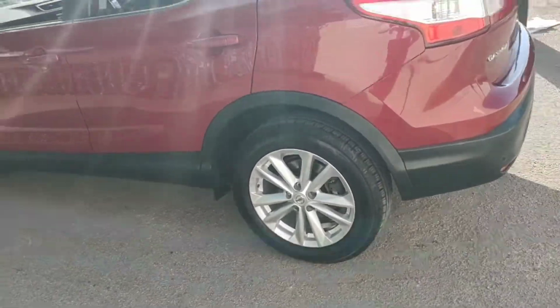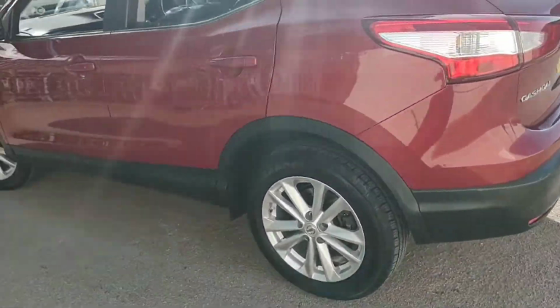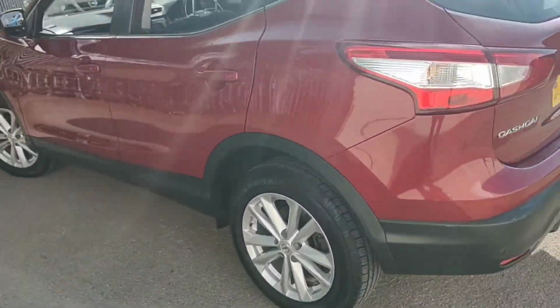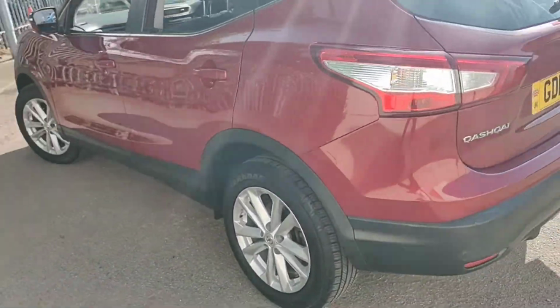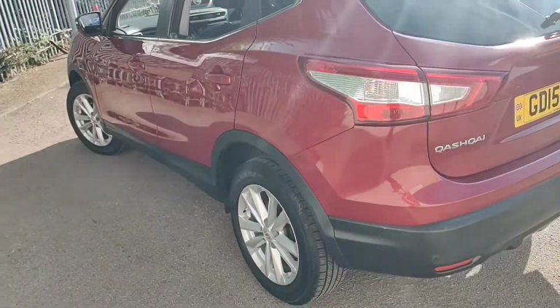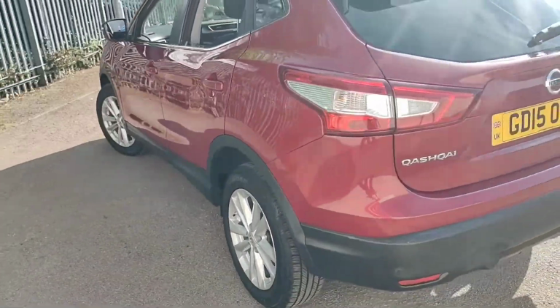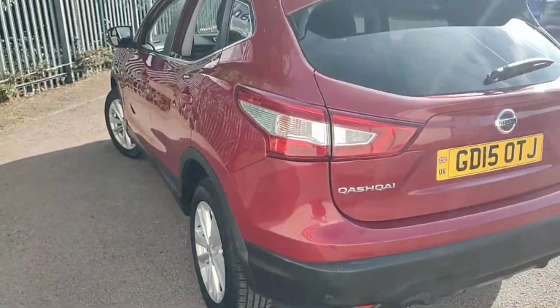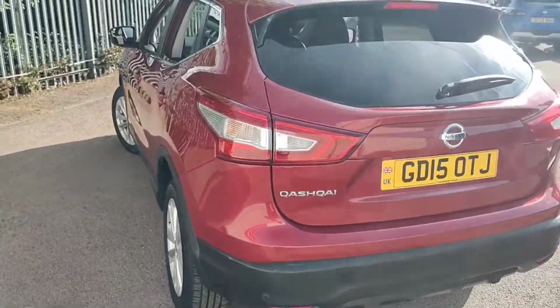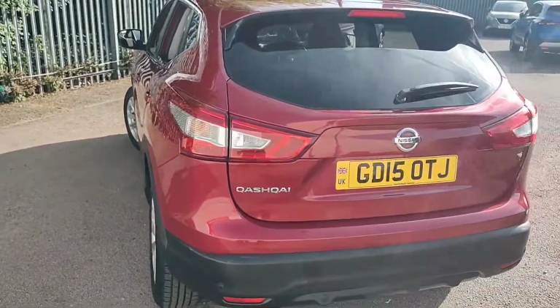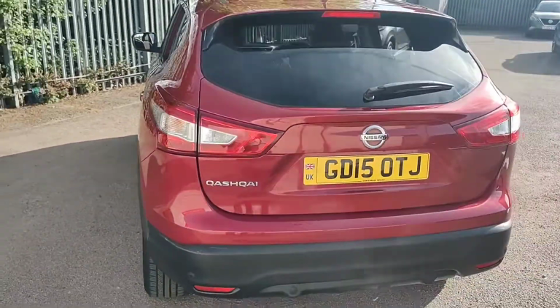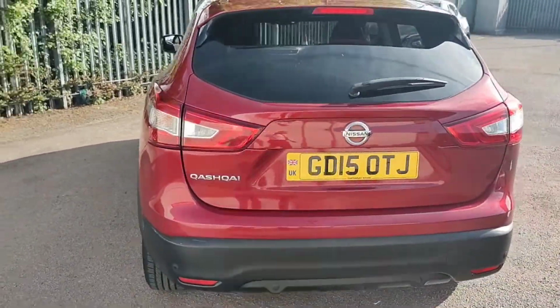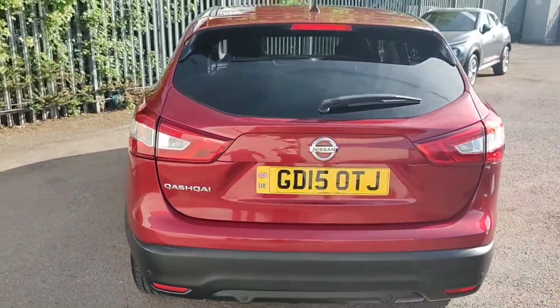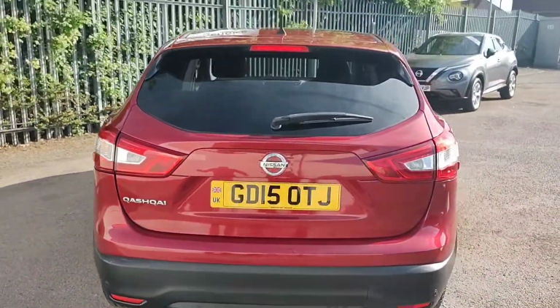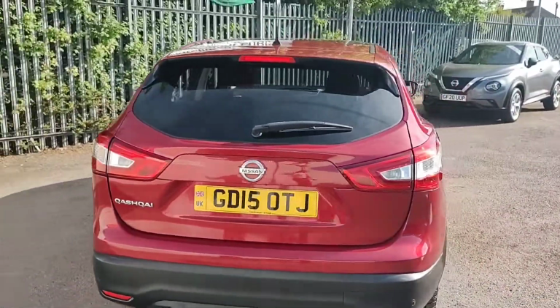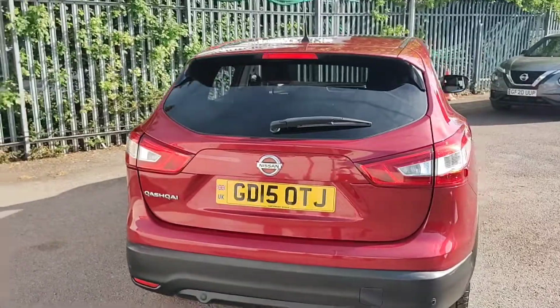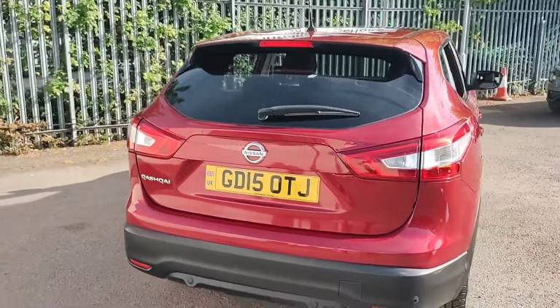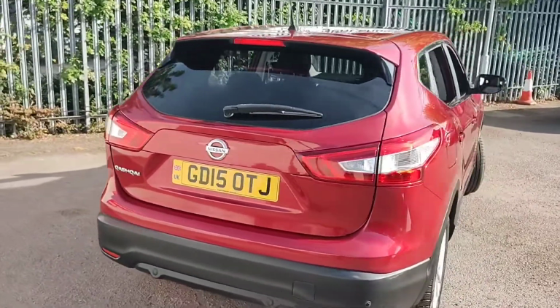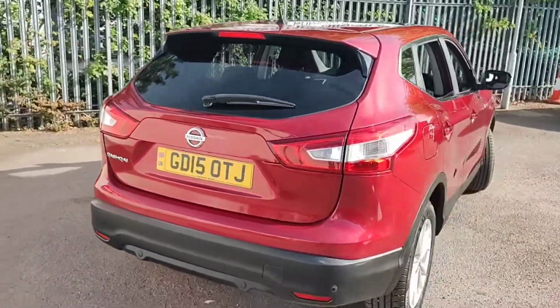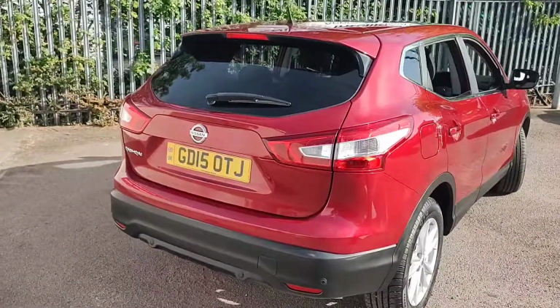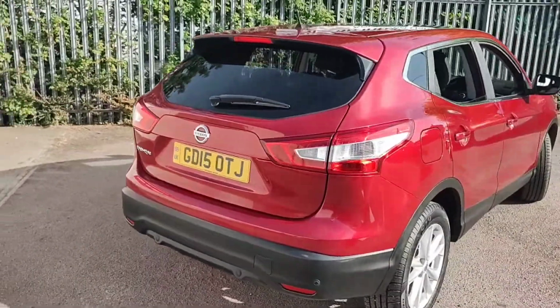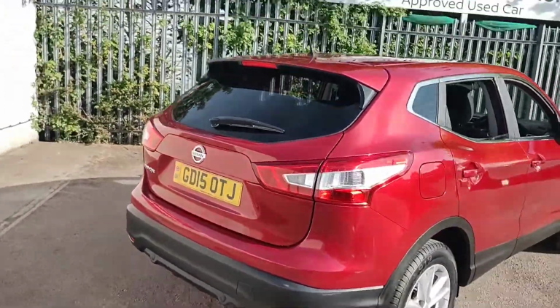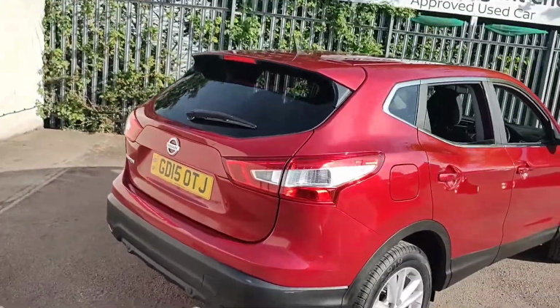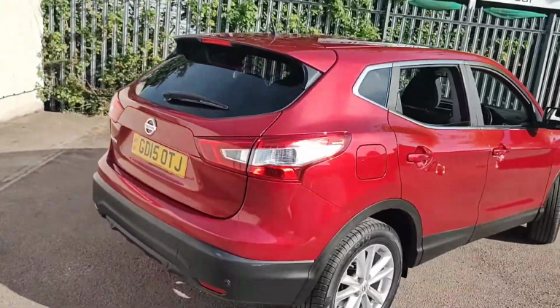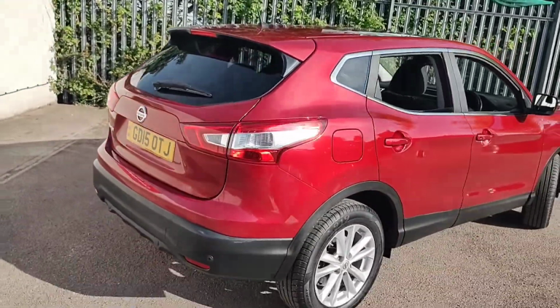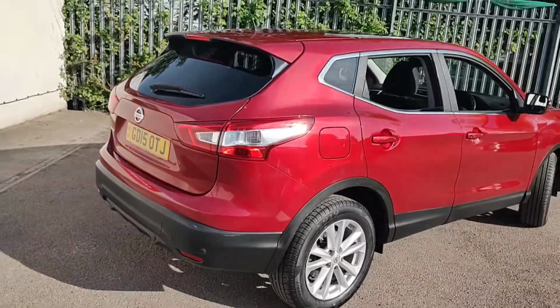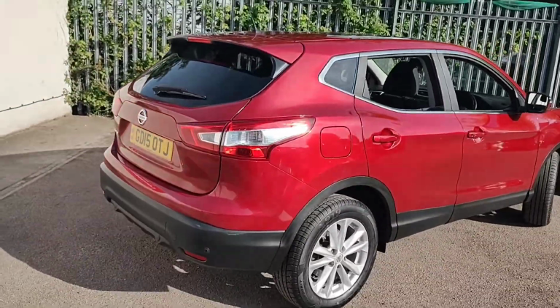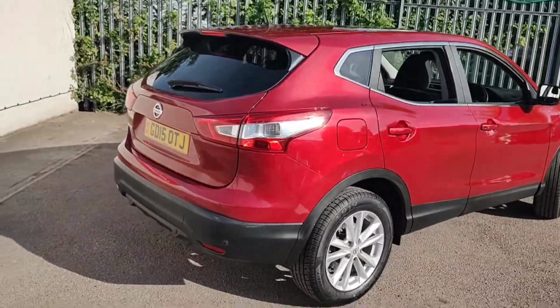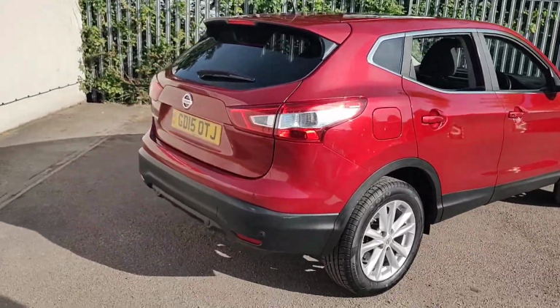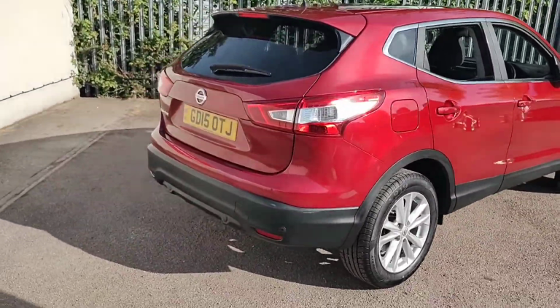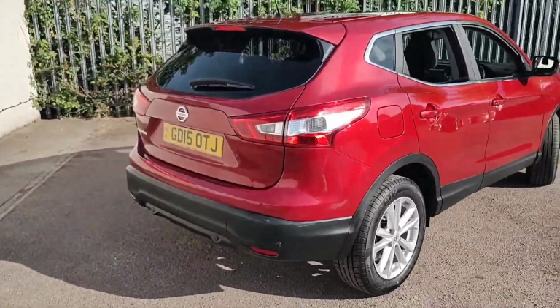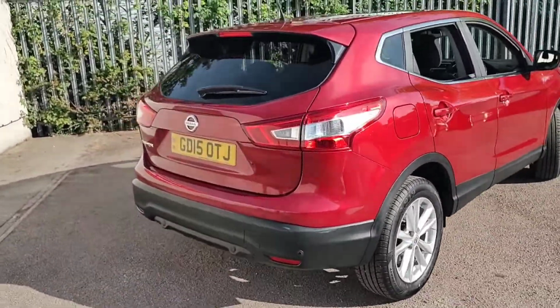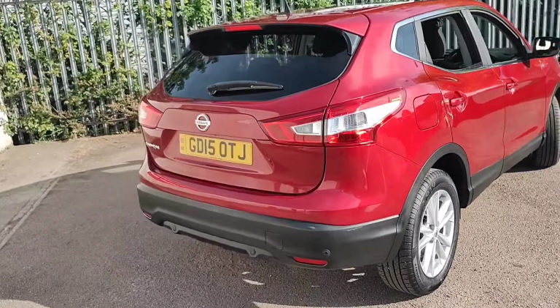Now round to the rear of the vehicle. You will notice this one has the privacy glass to the rear of the car to keep you, your friends and family nice and cool during the summer.